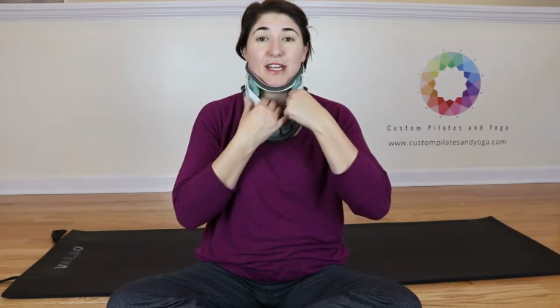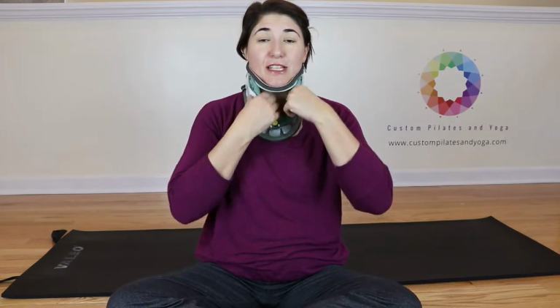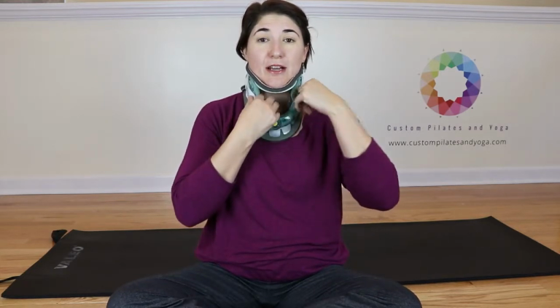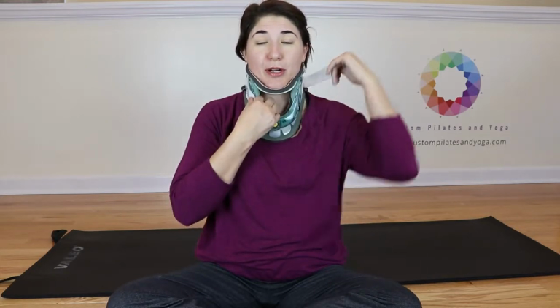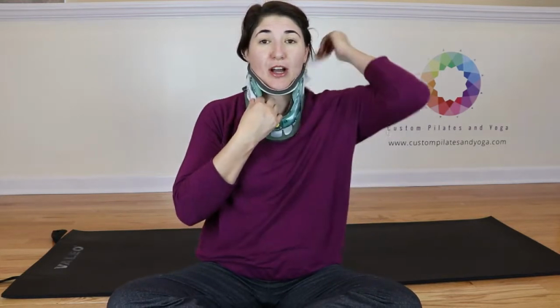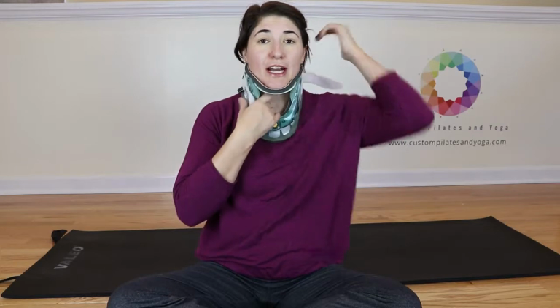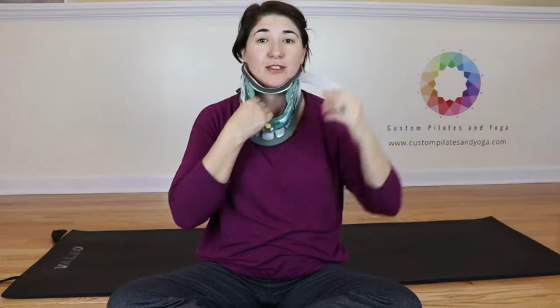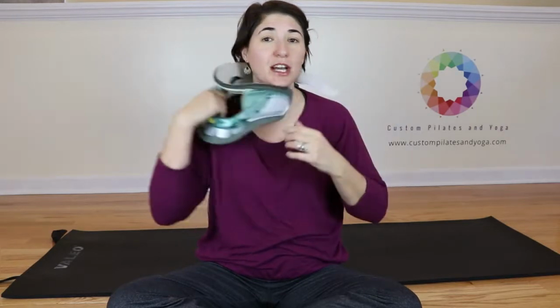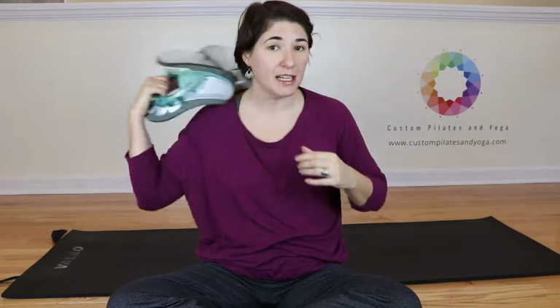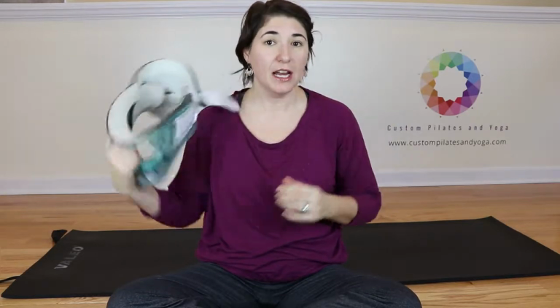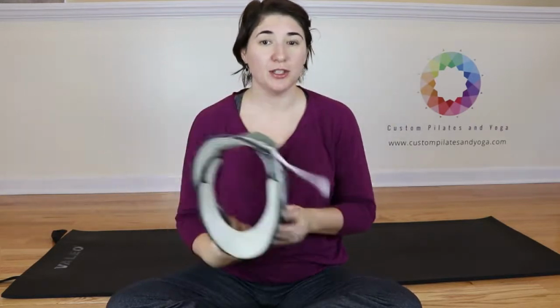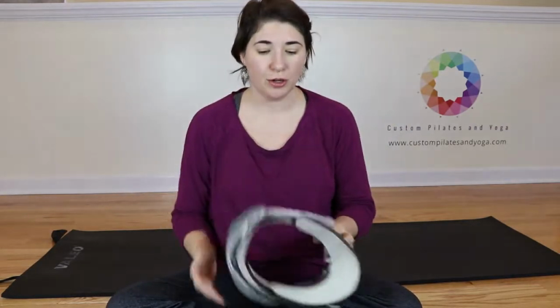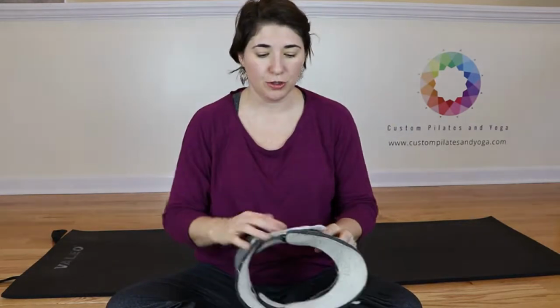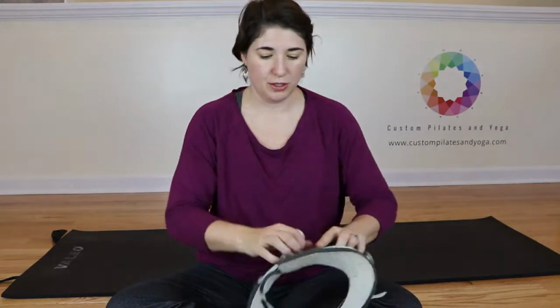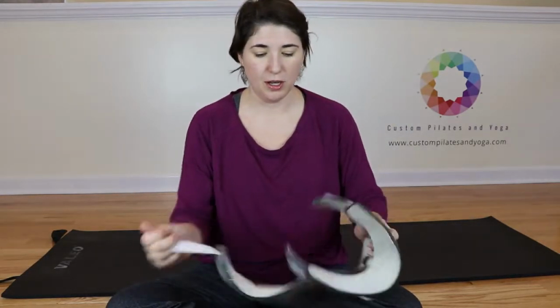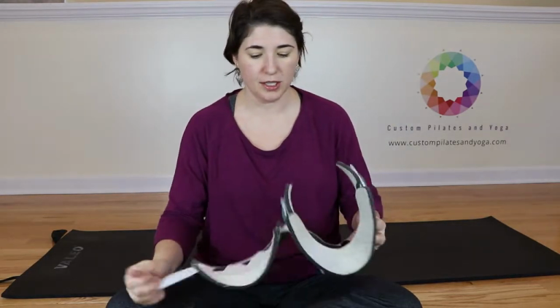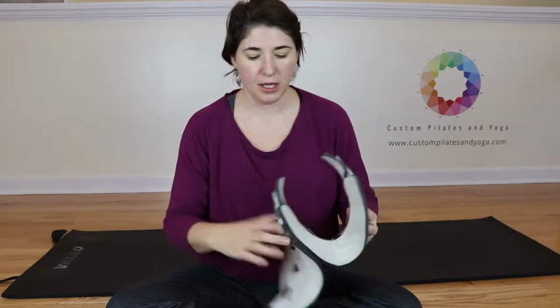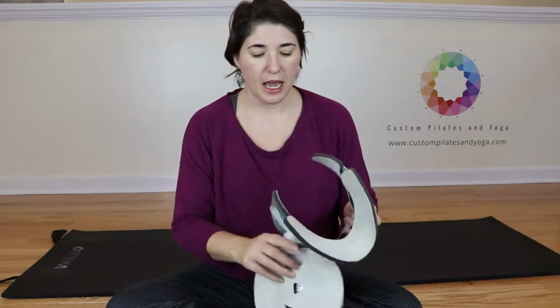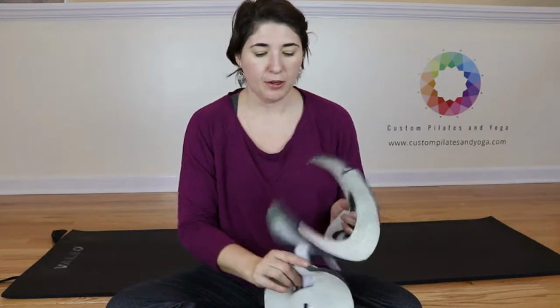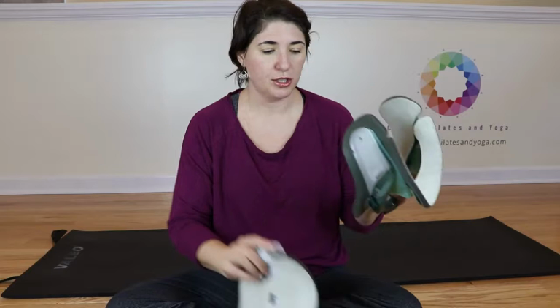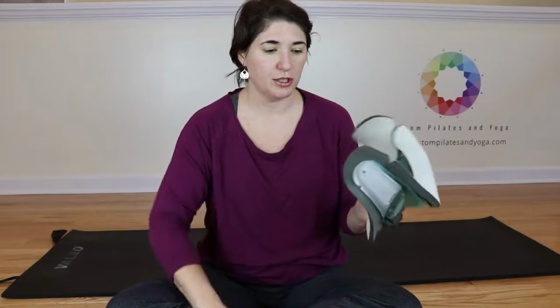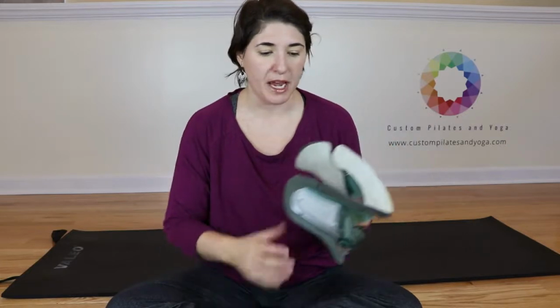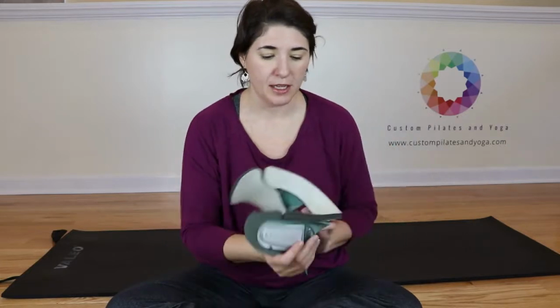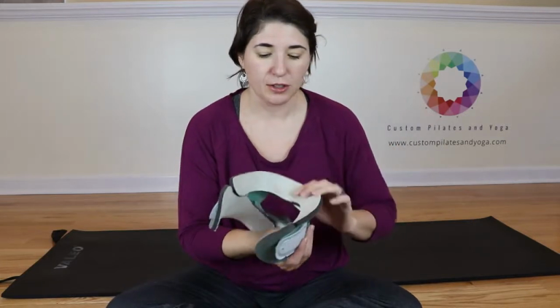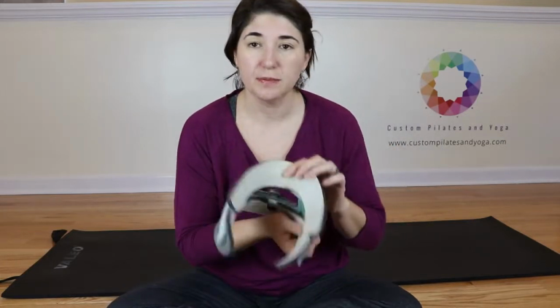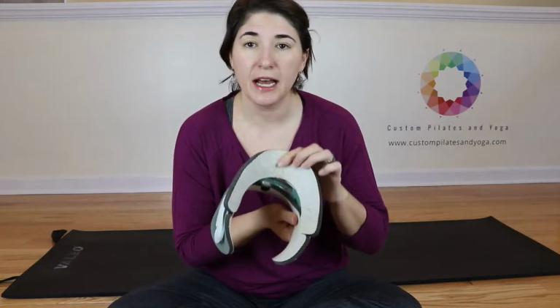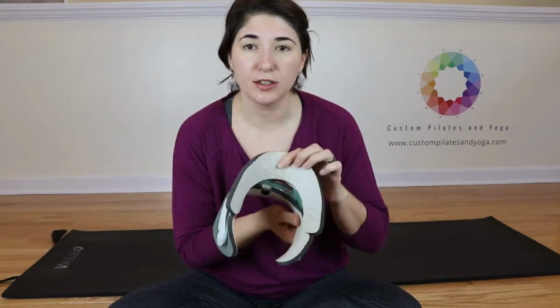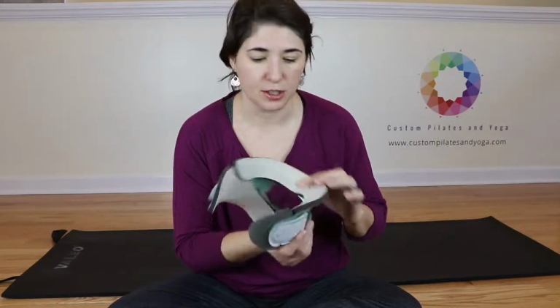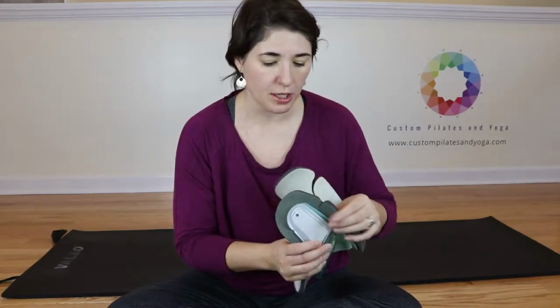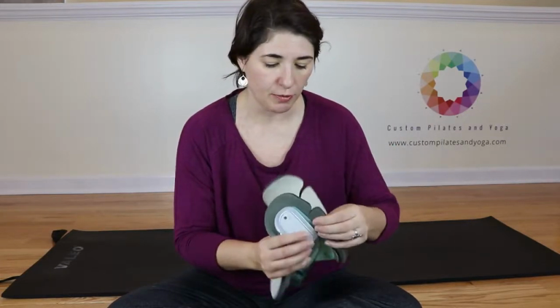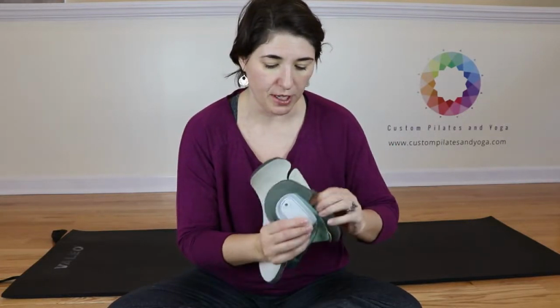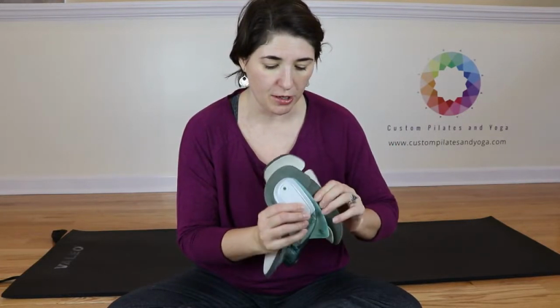So there's how to get it back on and how to adjust it. And I'm going to show you also how to change the pads. These pads are secured on here with Velcro.